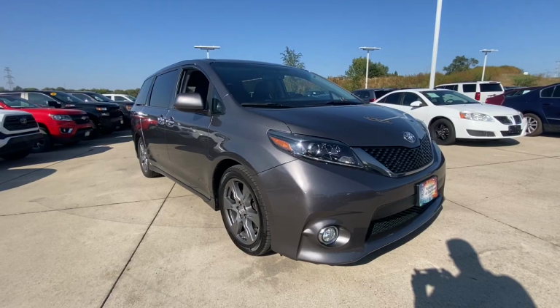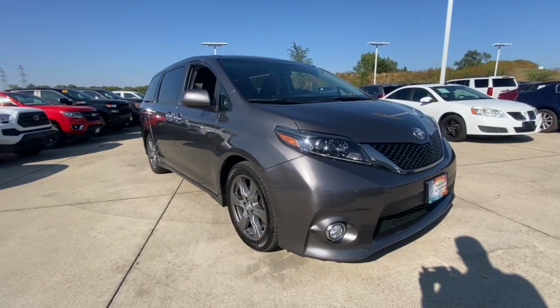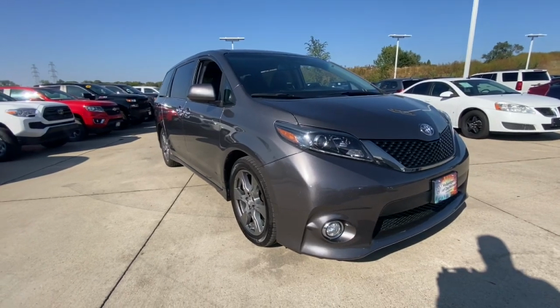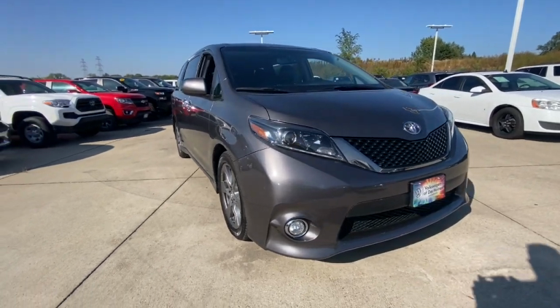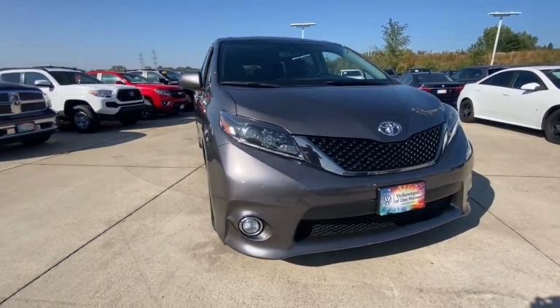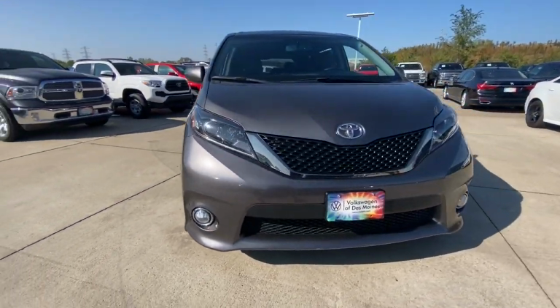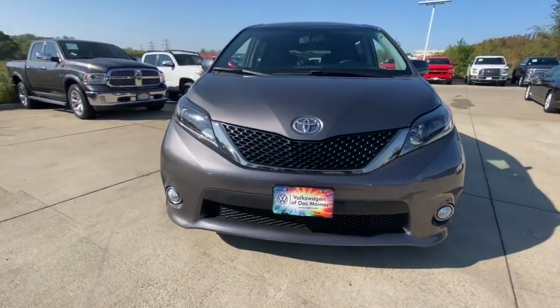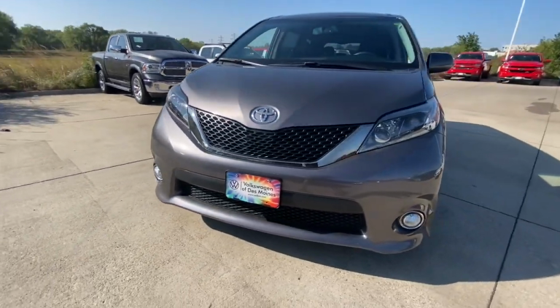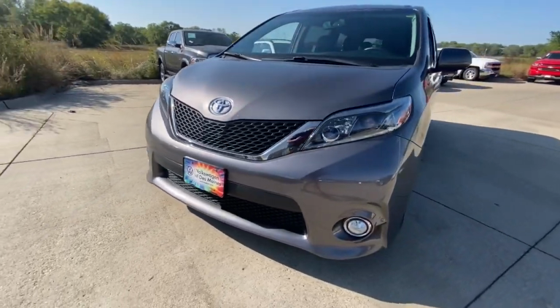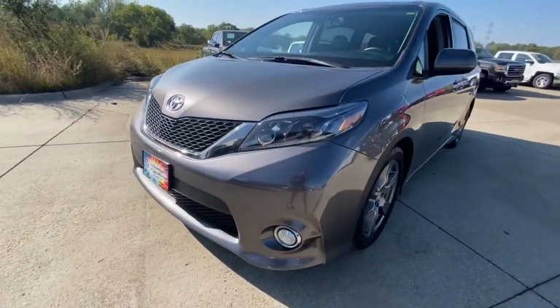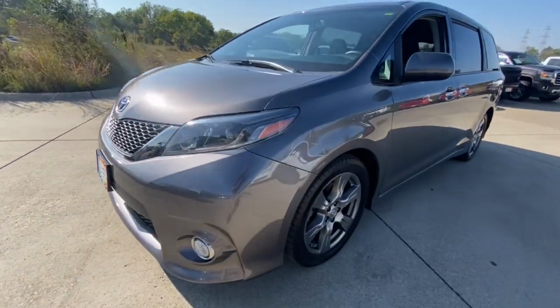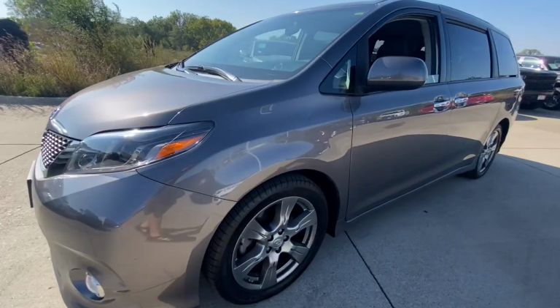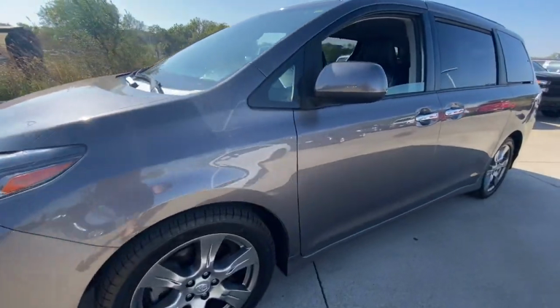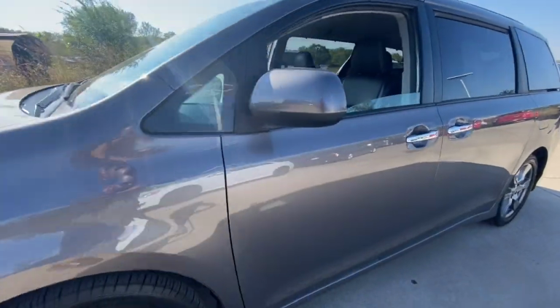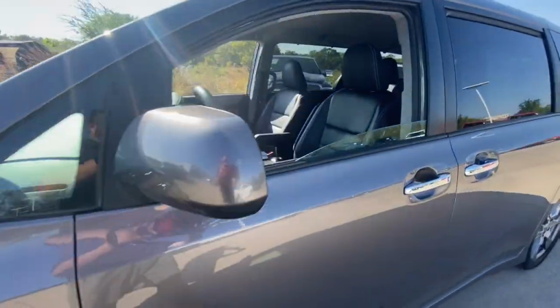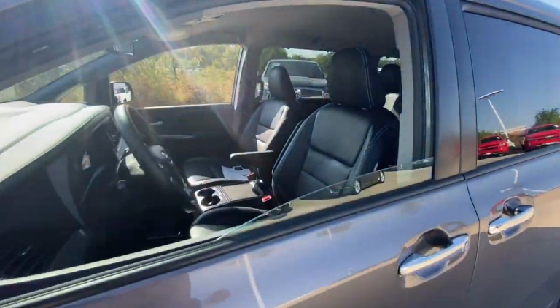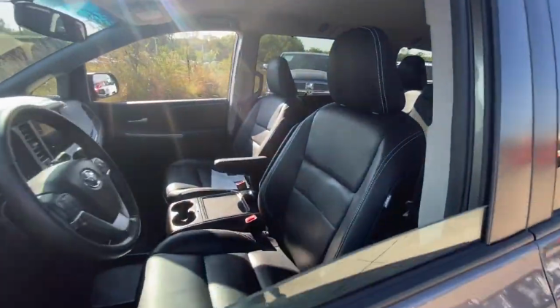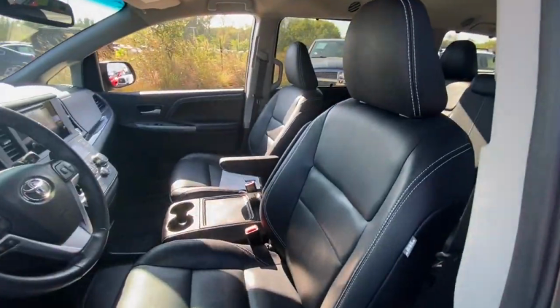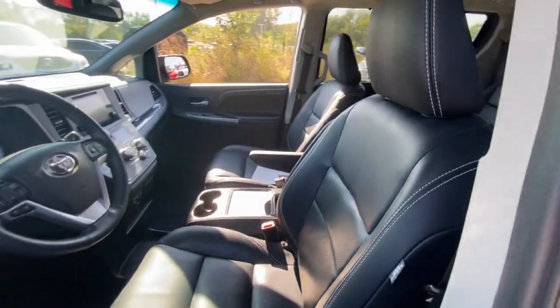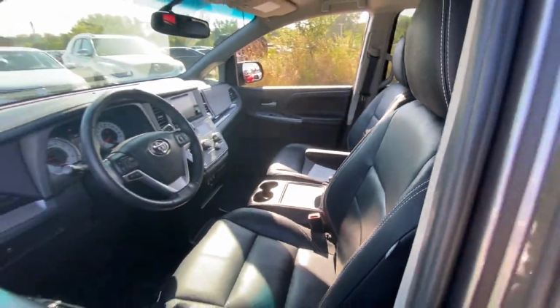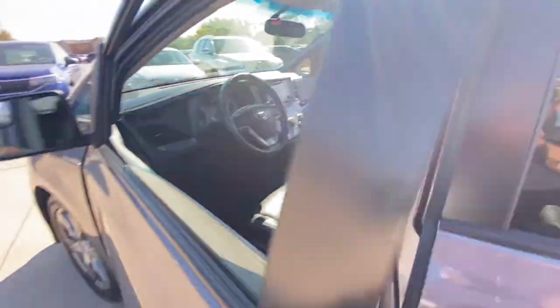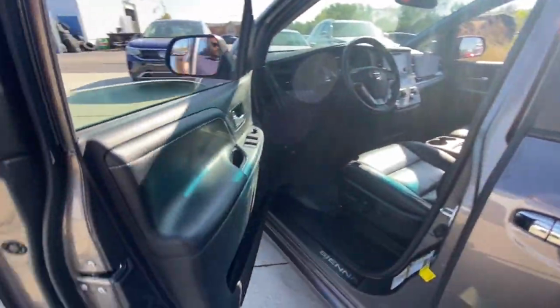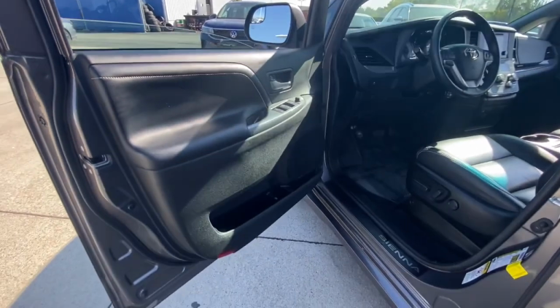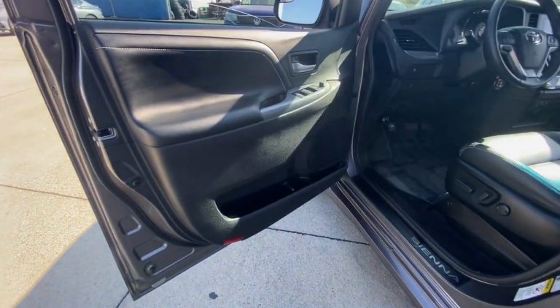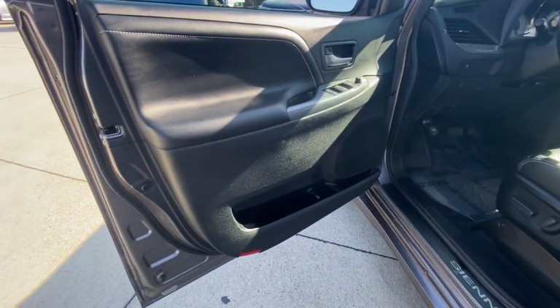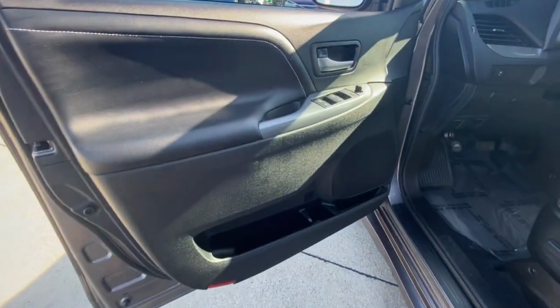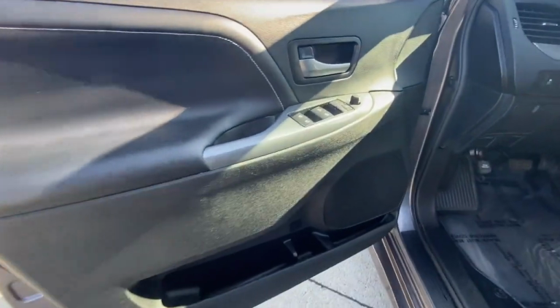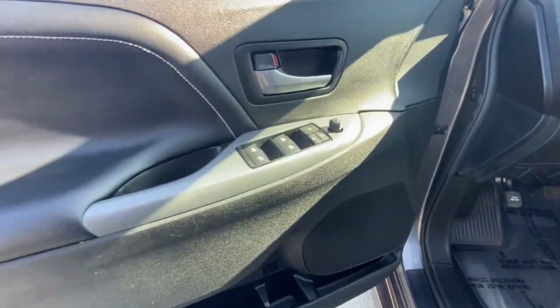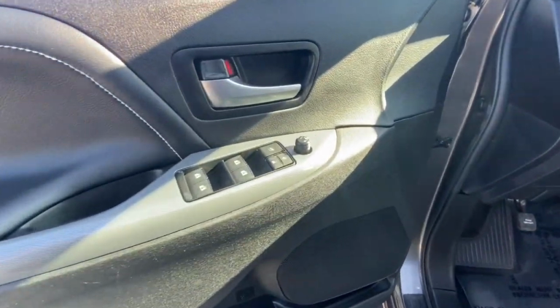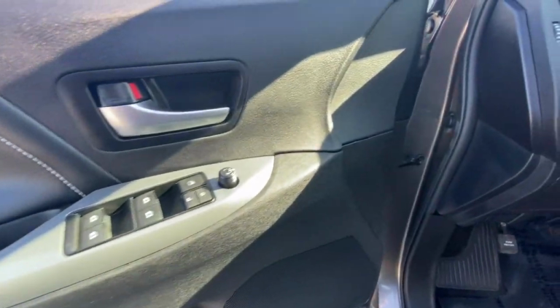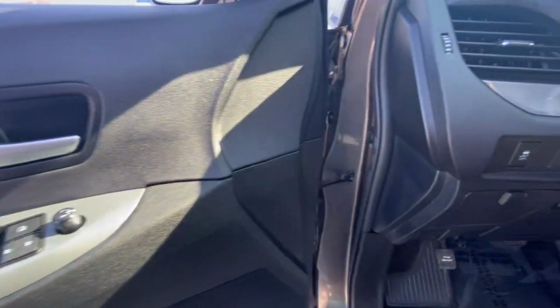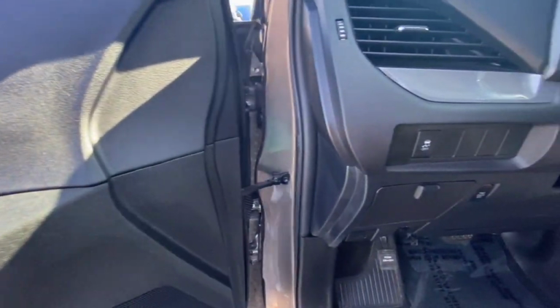Picture yourself in the 2017 Toyota Sienna. This vehicle still has fewer than 70,000 miles on the clock, so it won't last long. Take peace of mind along on every family drive when you're in this stylish Sienna.